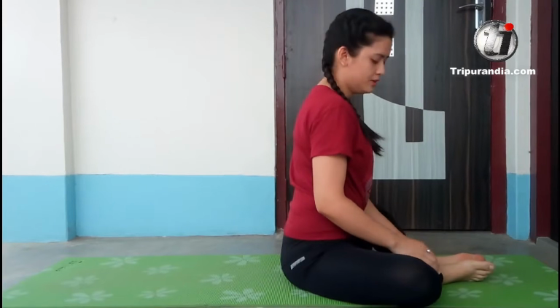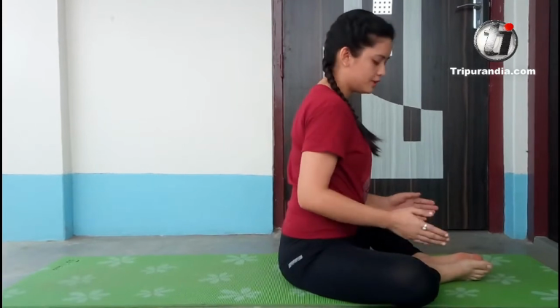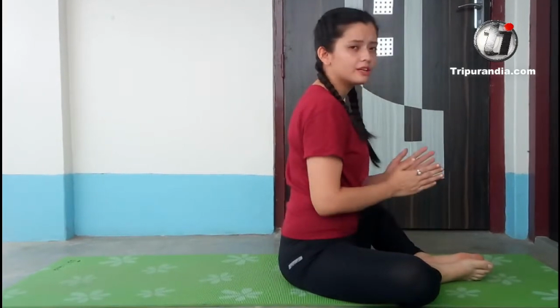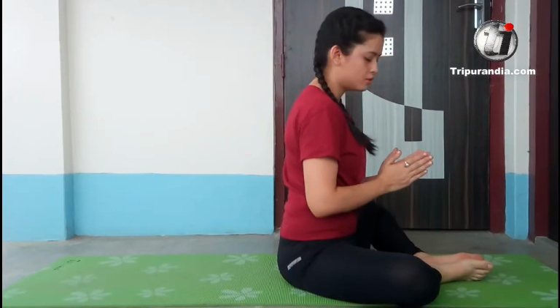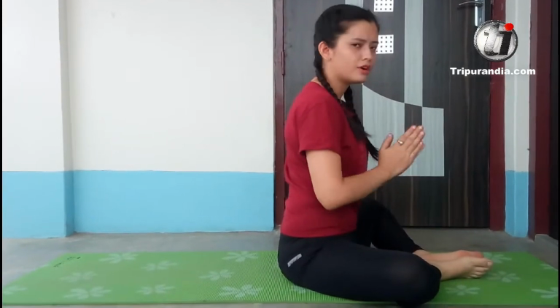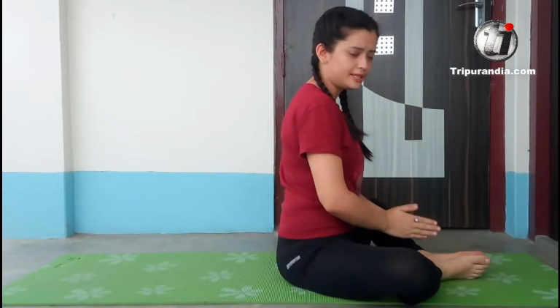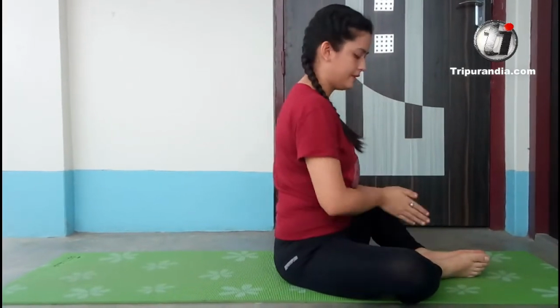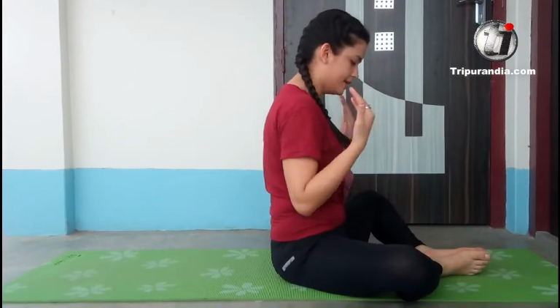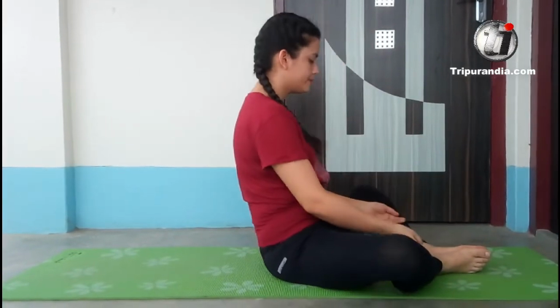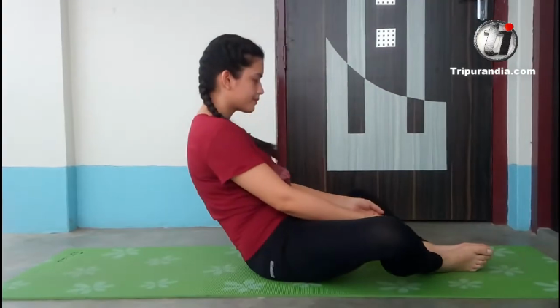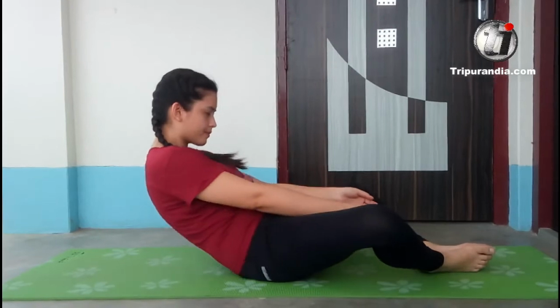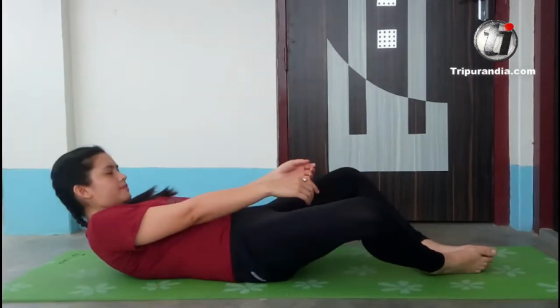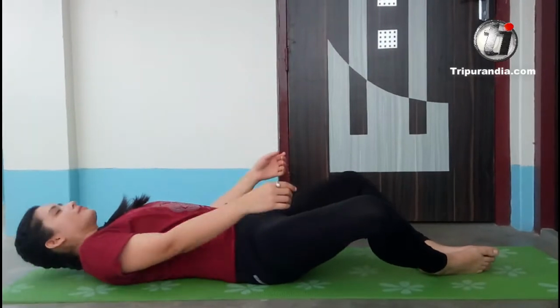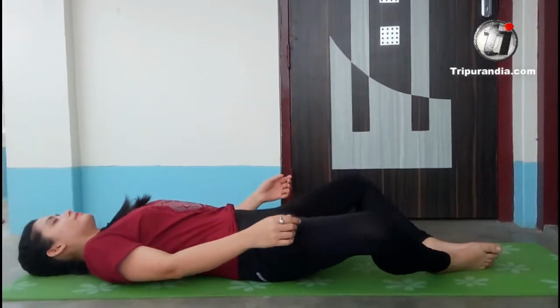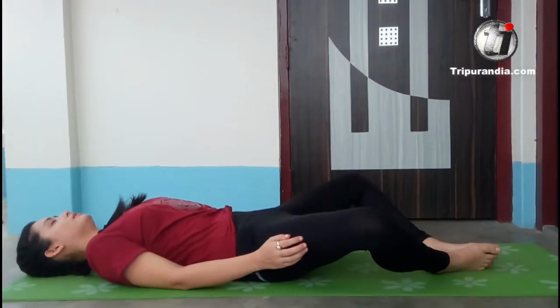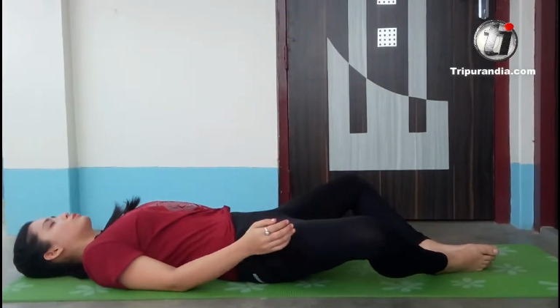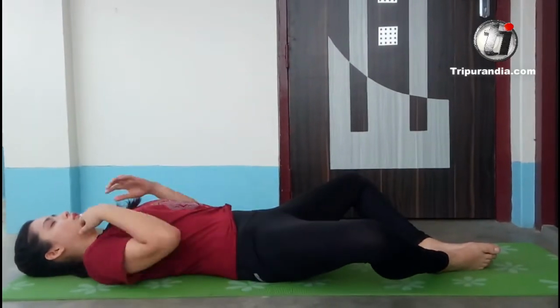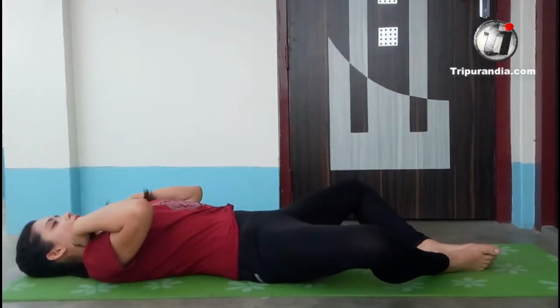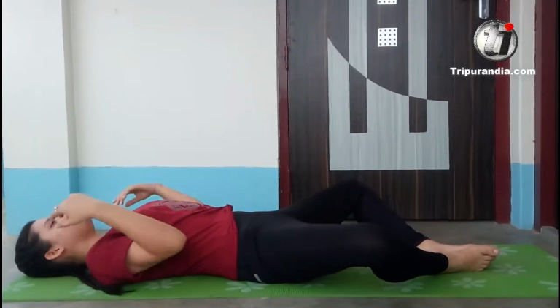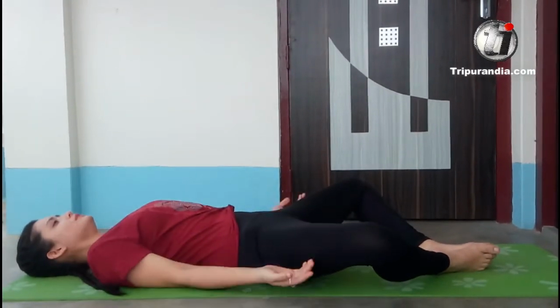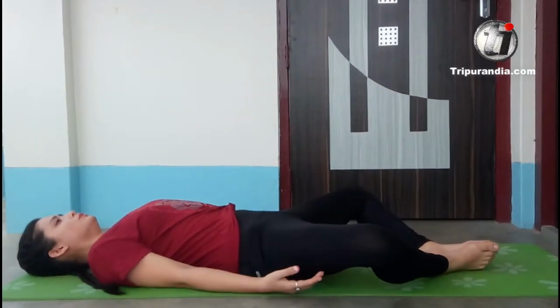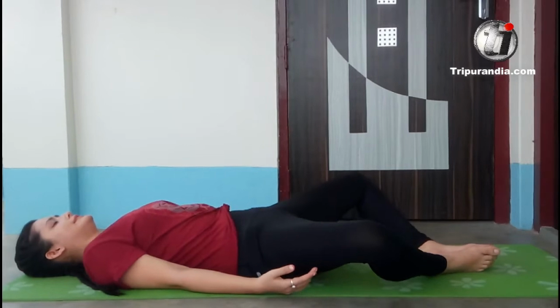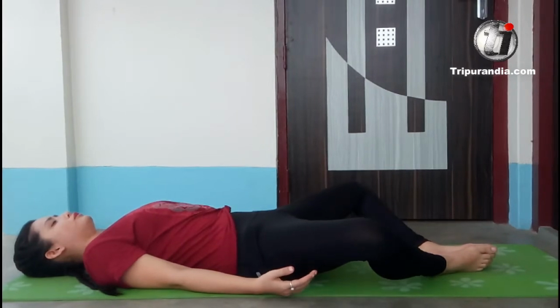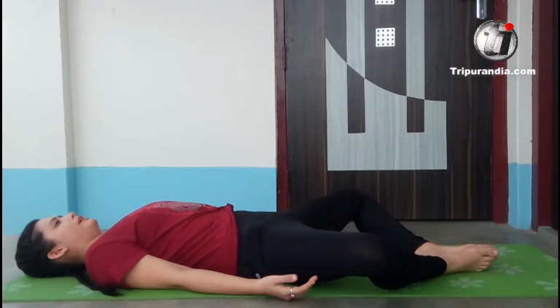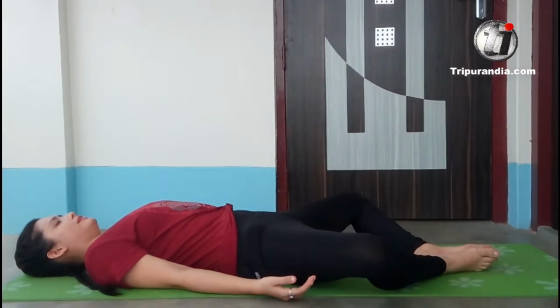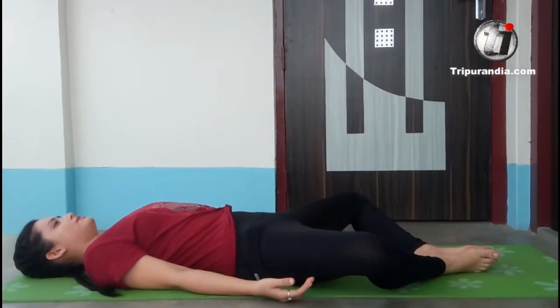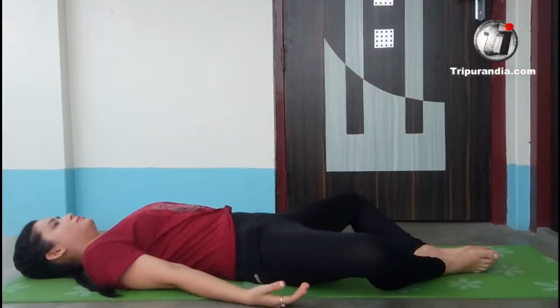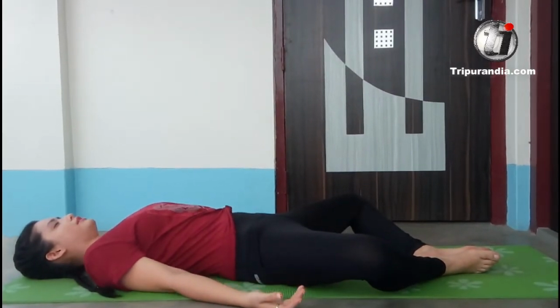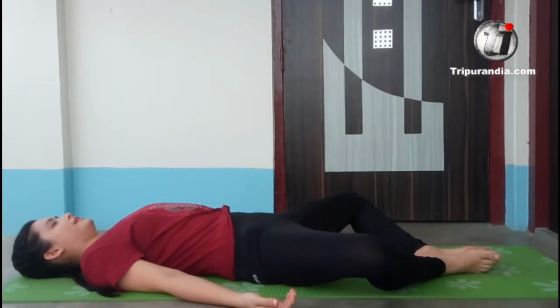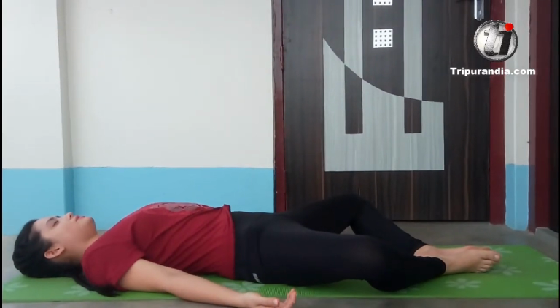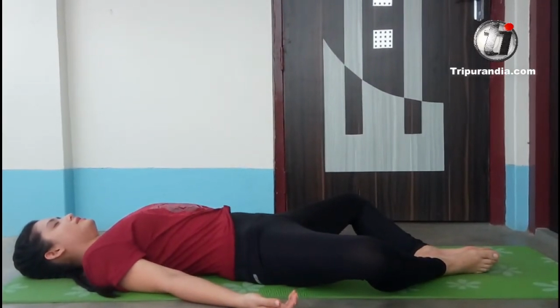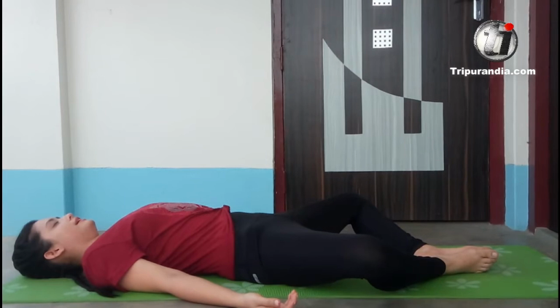We will join the soles of our feet and lie down. We will stay here for one breath like this — in a complete stretch, relax. Inhale.